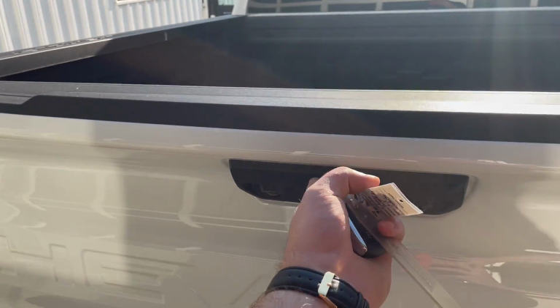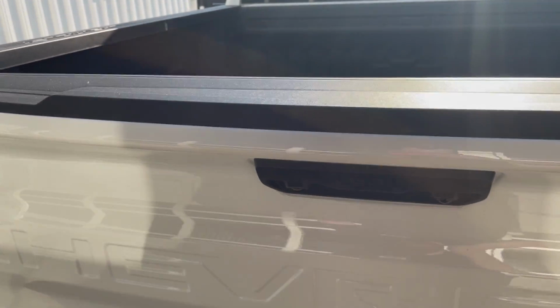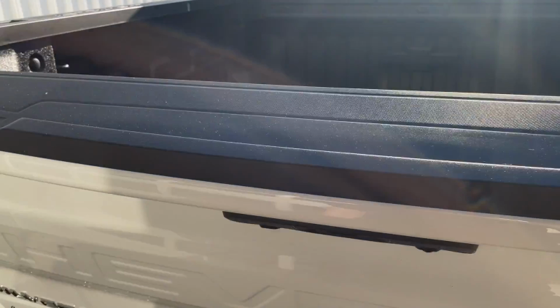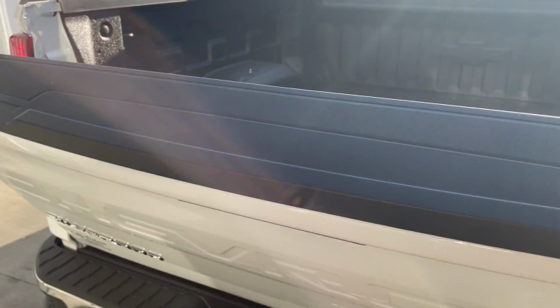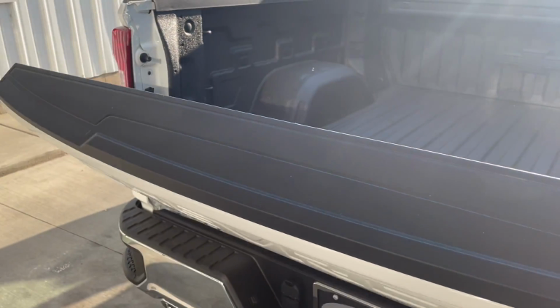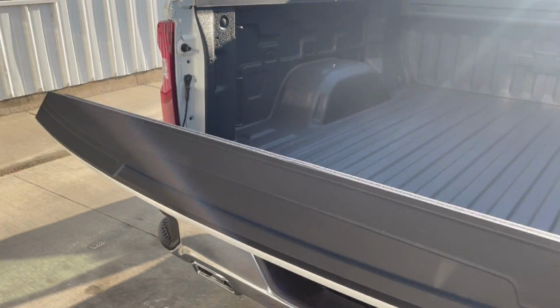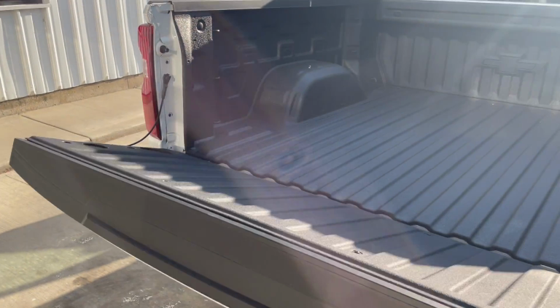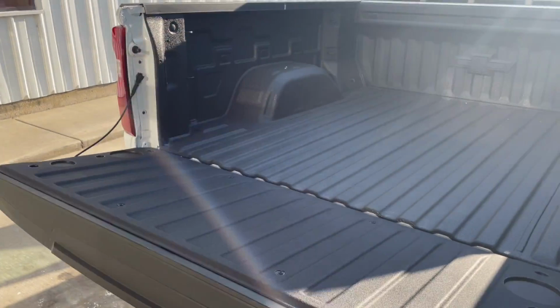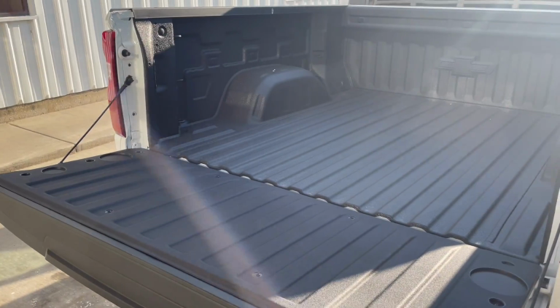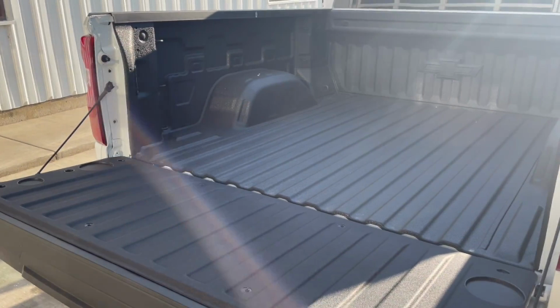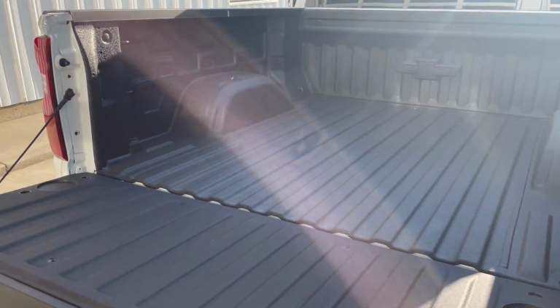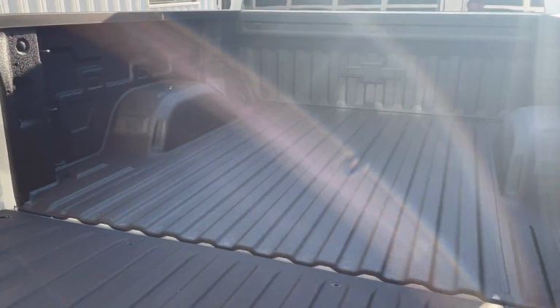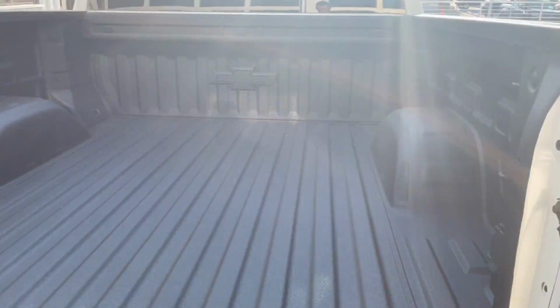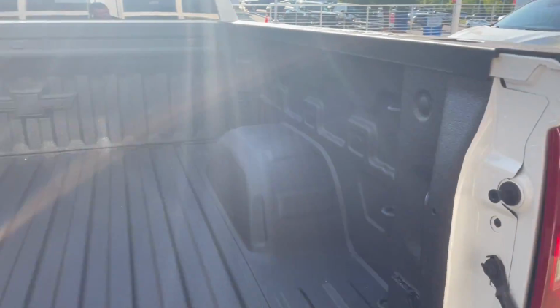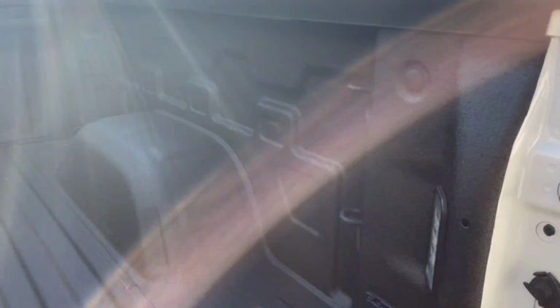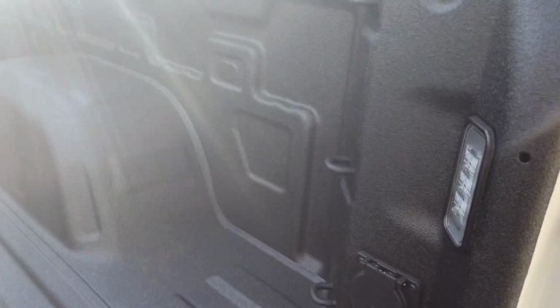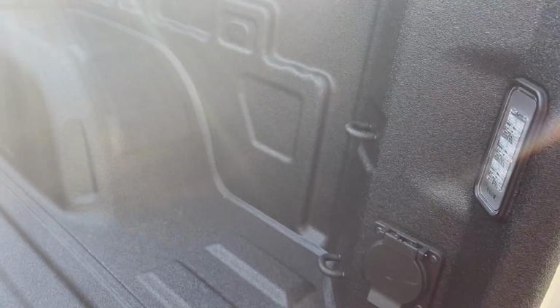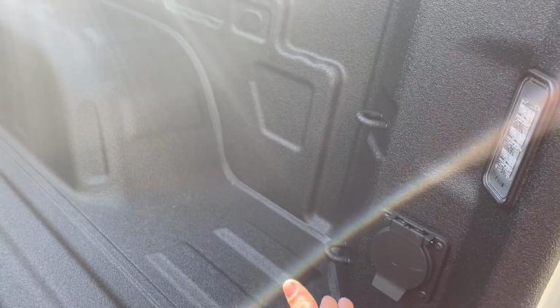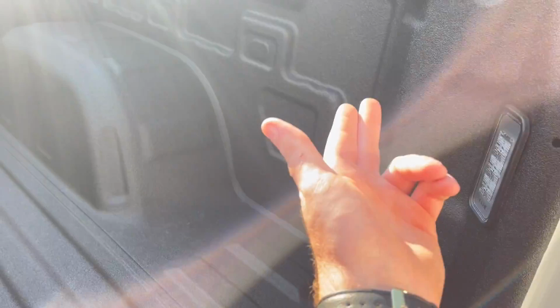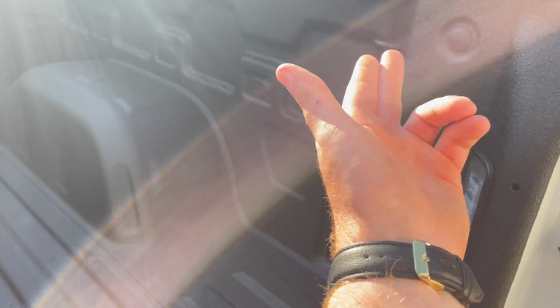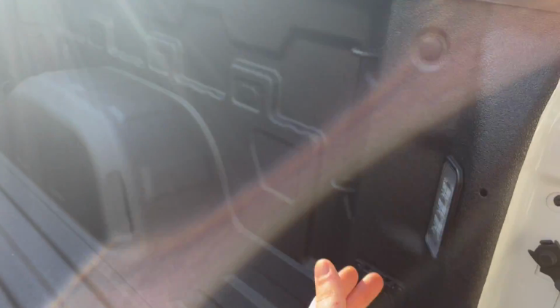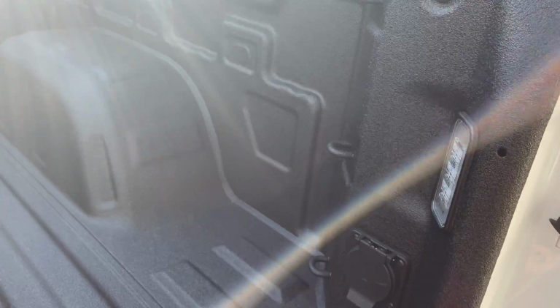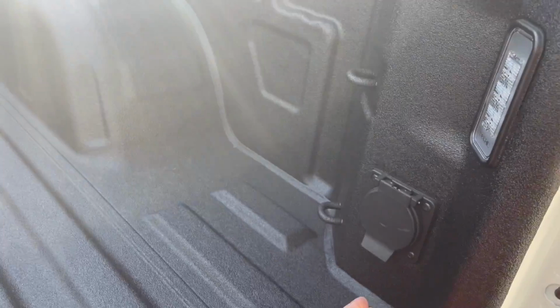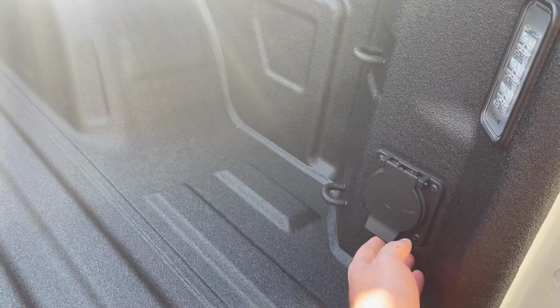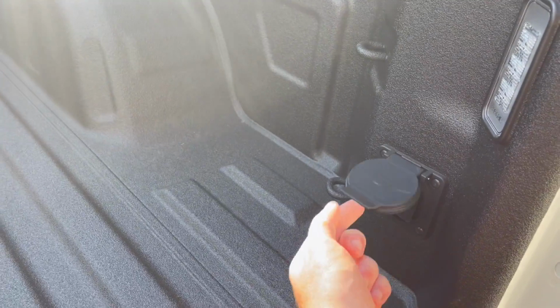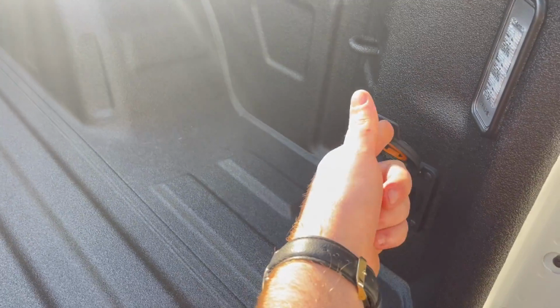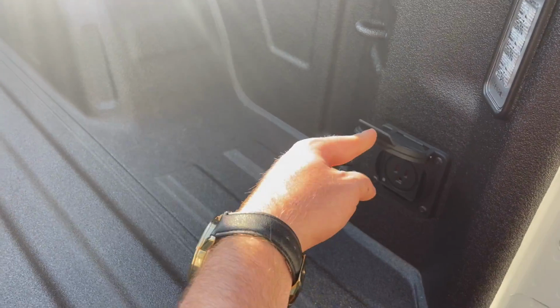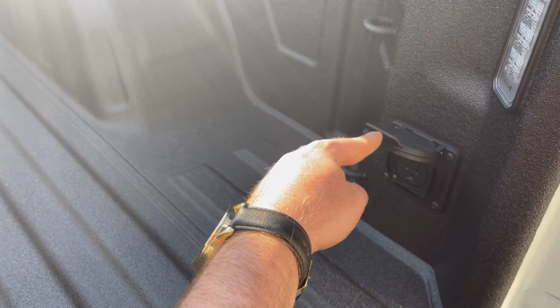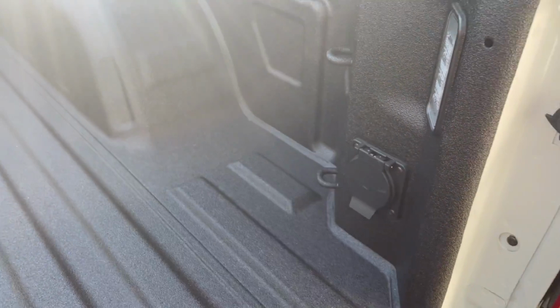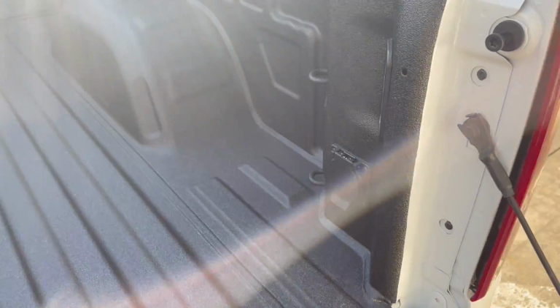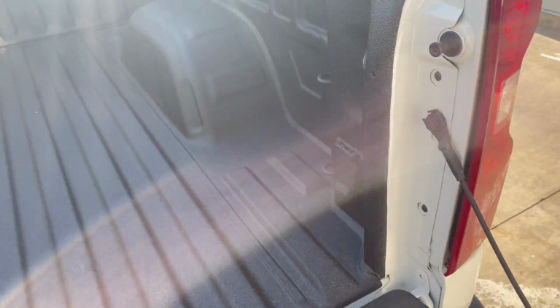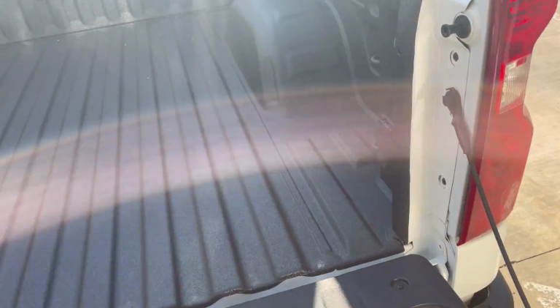First thing first, notice that easy push button tailgate. Also, you've got three different levels to tie down, and then we've got our electrical power outlet here. The vehicle does have to be running for that.